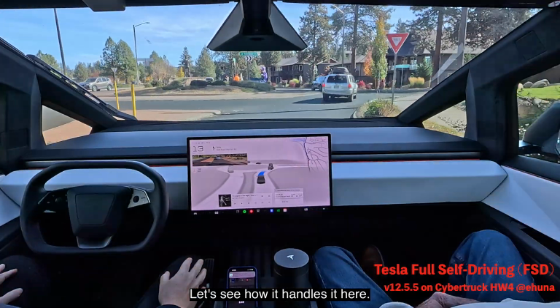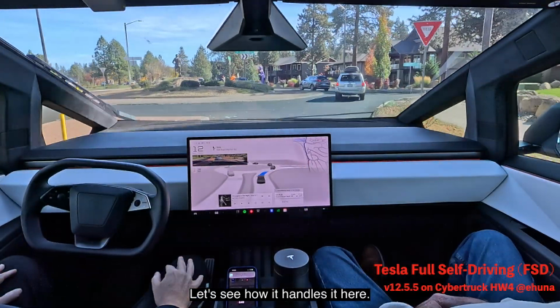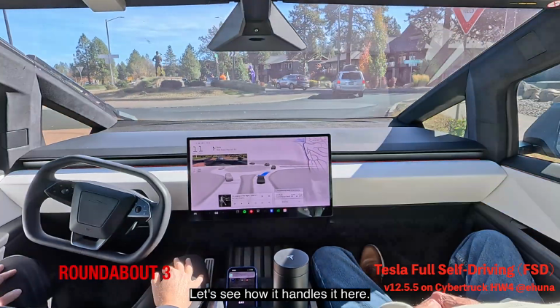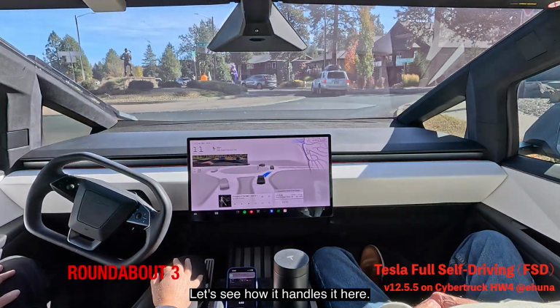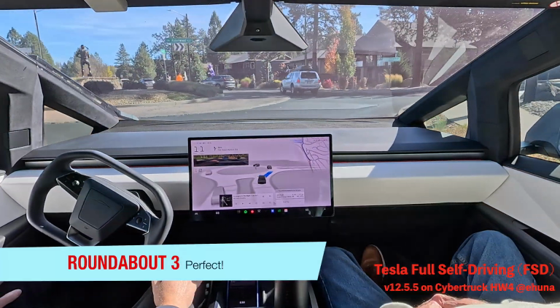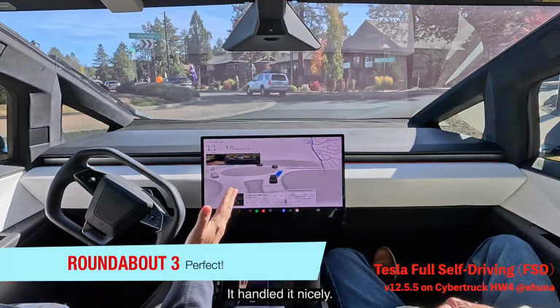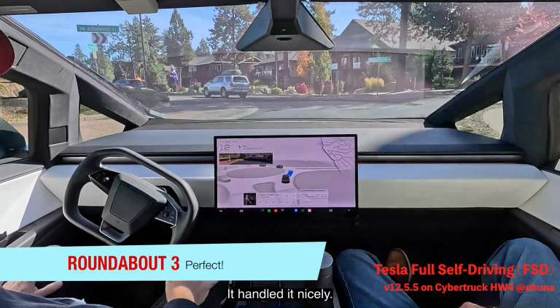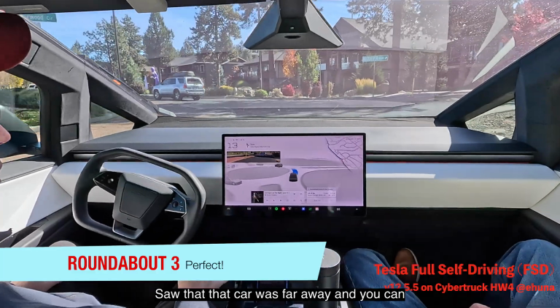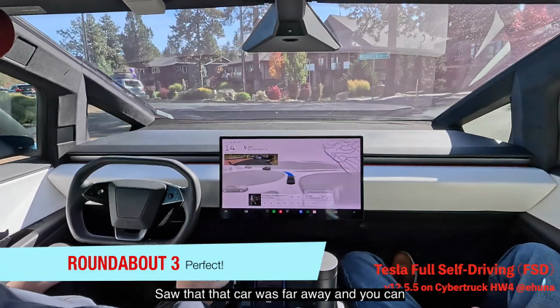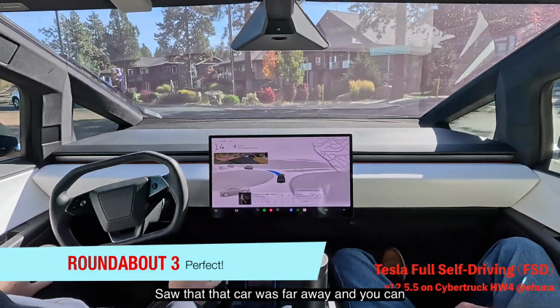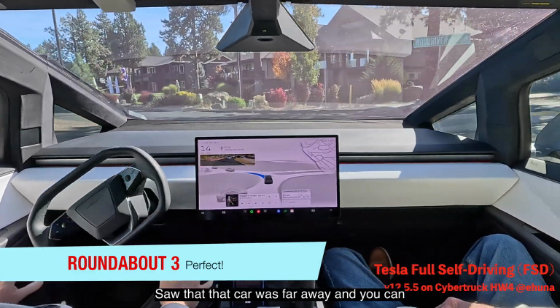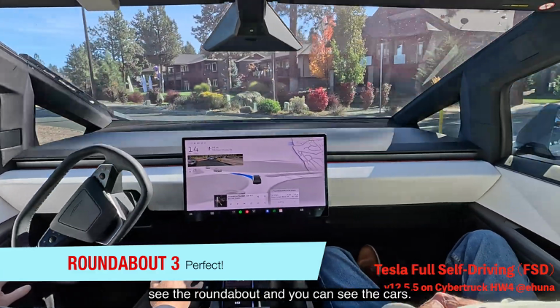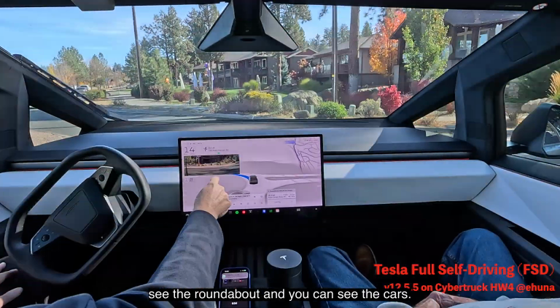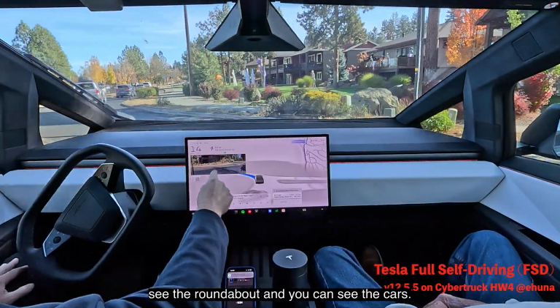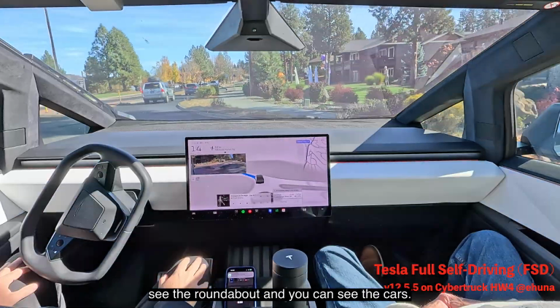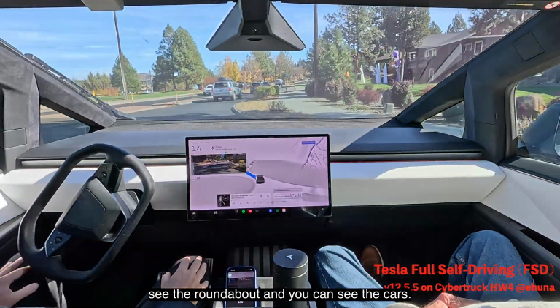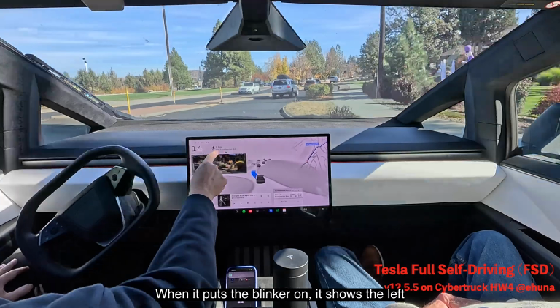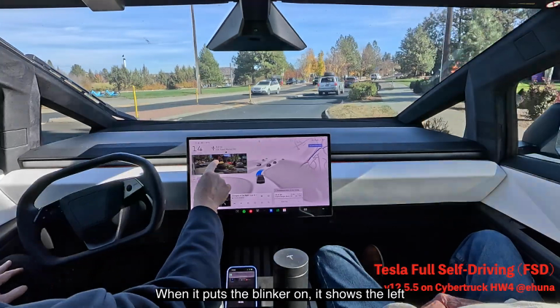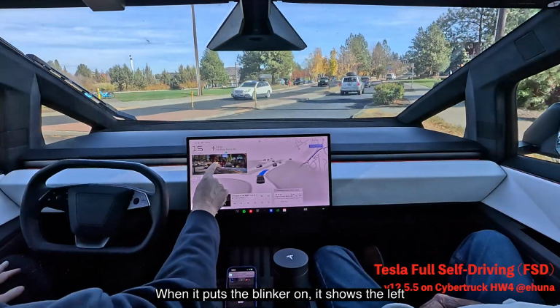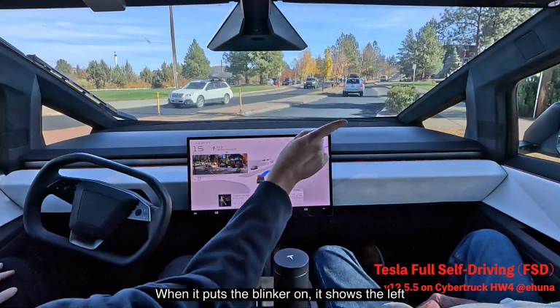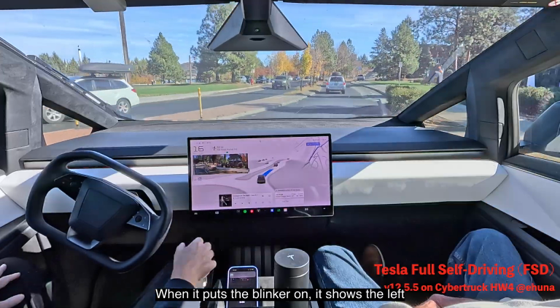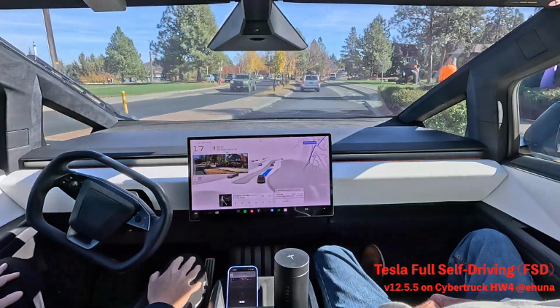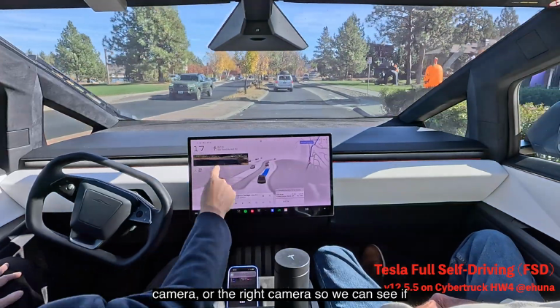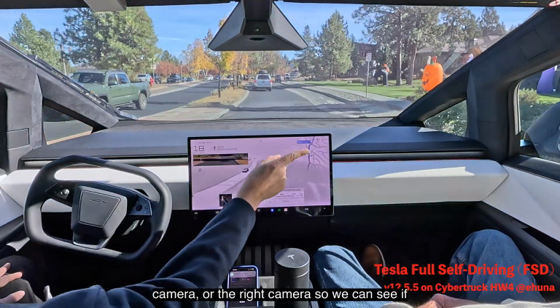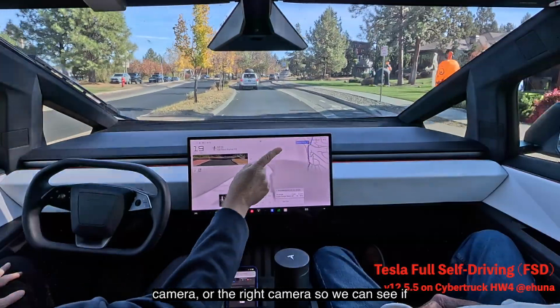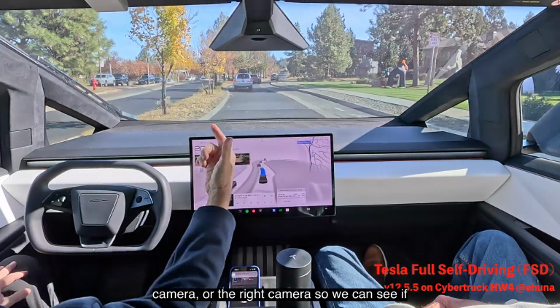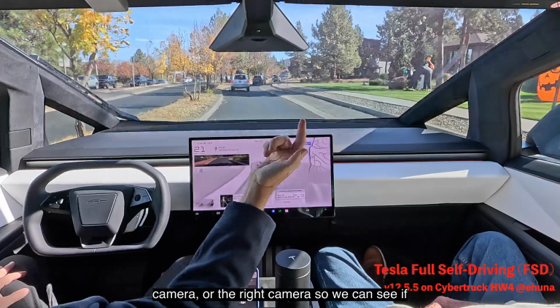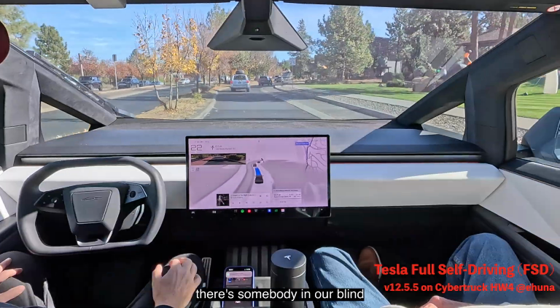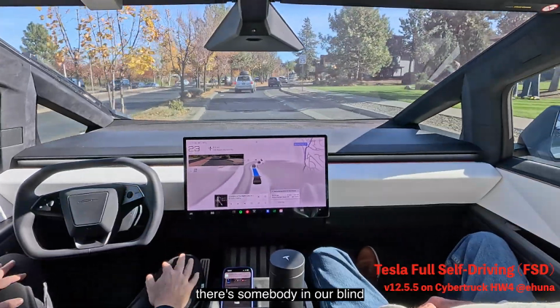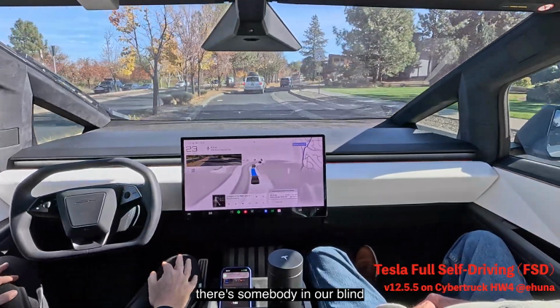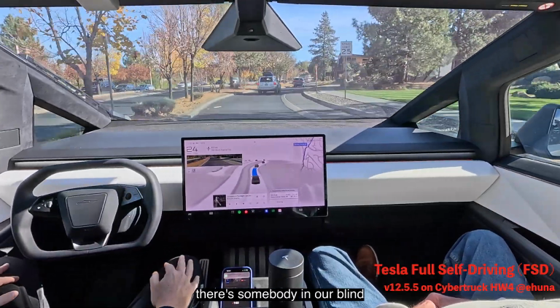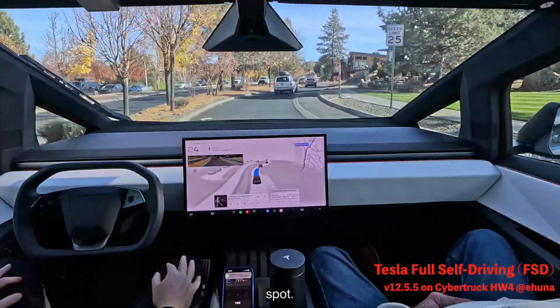See how it handles it here — it handled it nicely. It saw that the car was far away. You can see the roundabout and you can see the cars. When it puts the blinker on, it shows the left camera and the right camera so we can see if there's somebody in our blind spot.